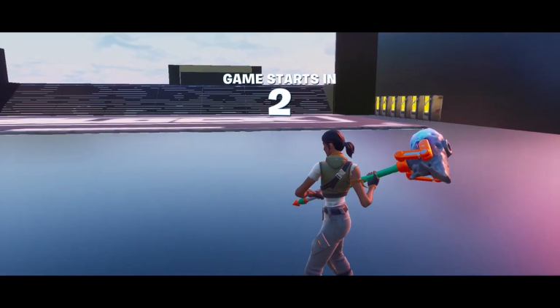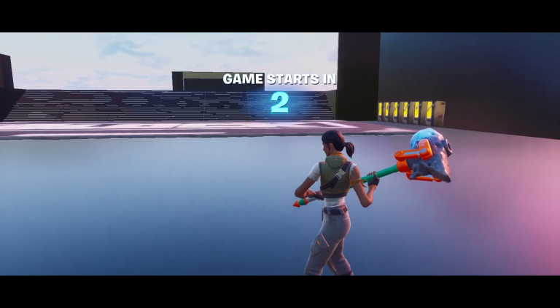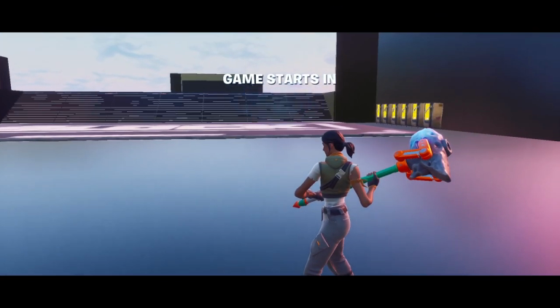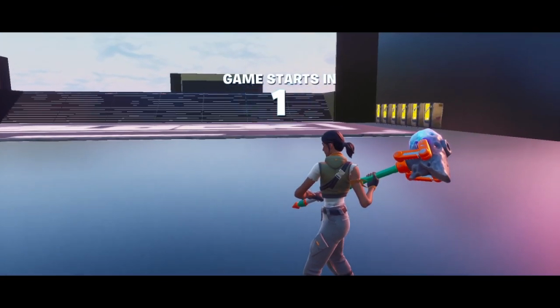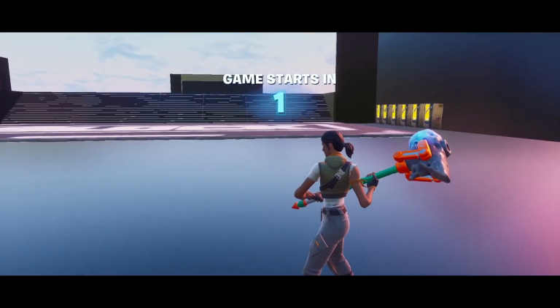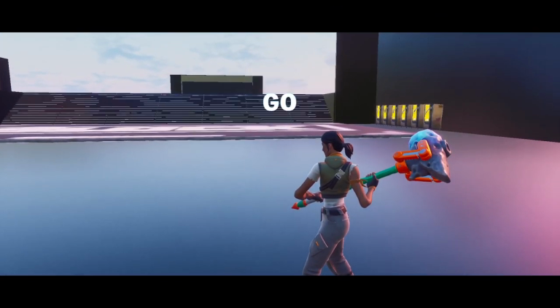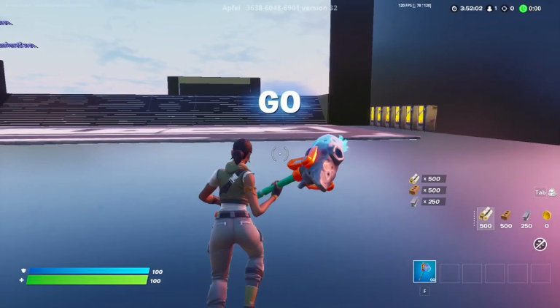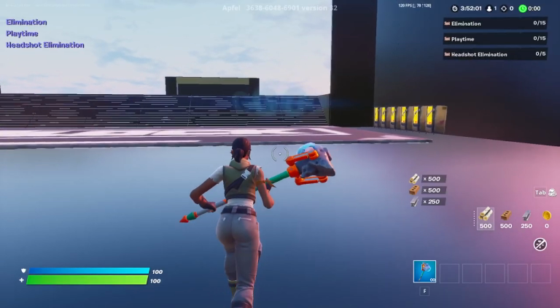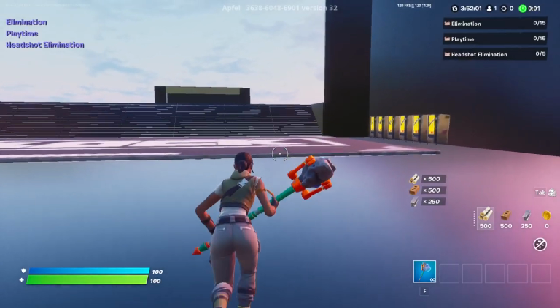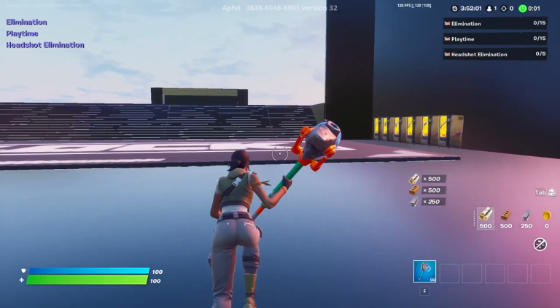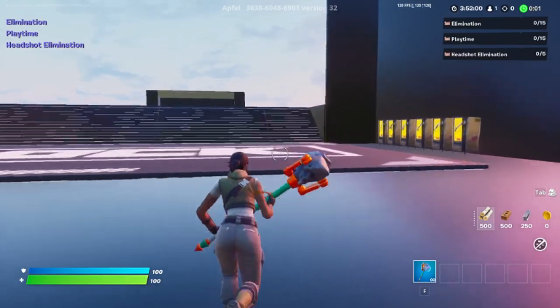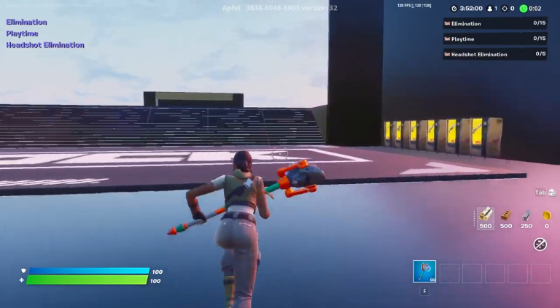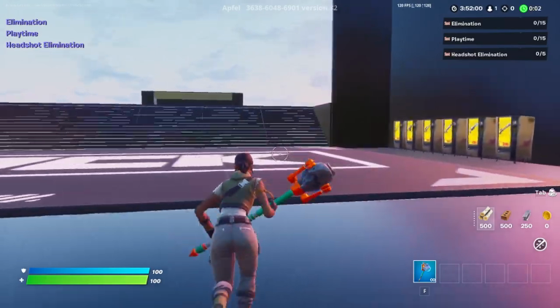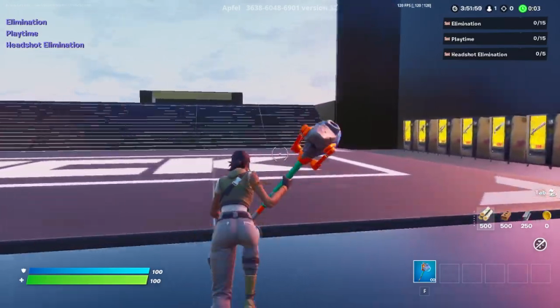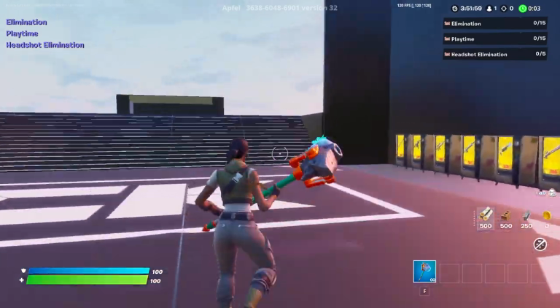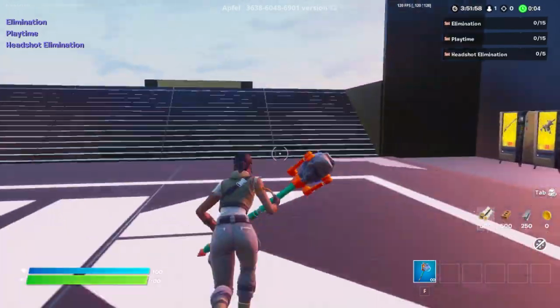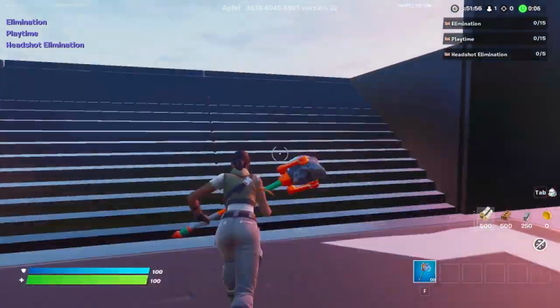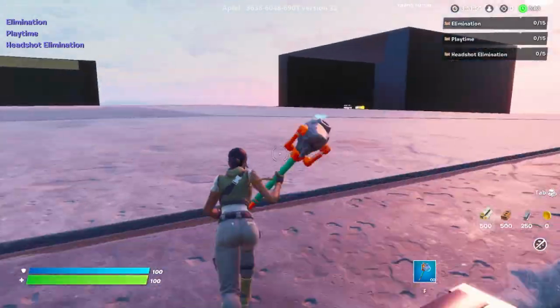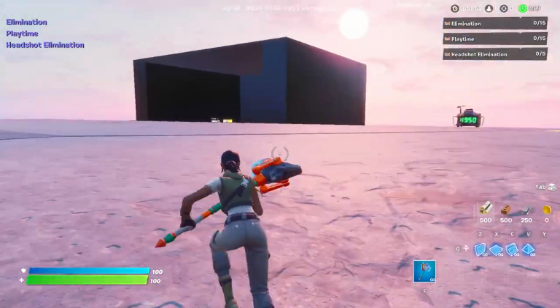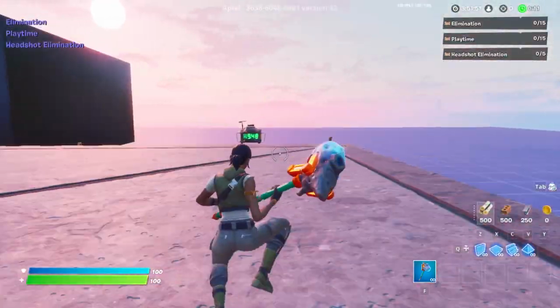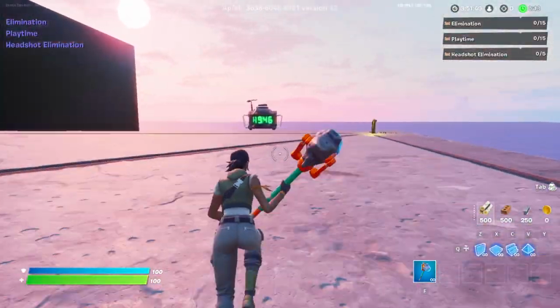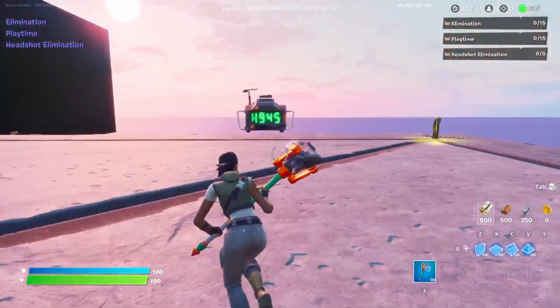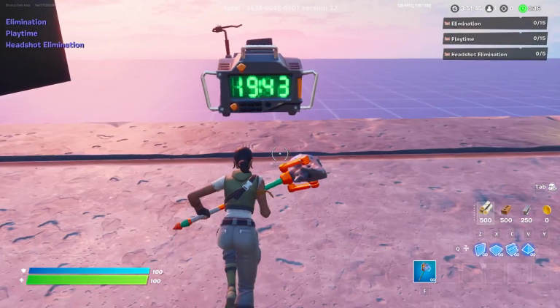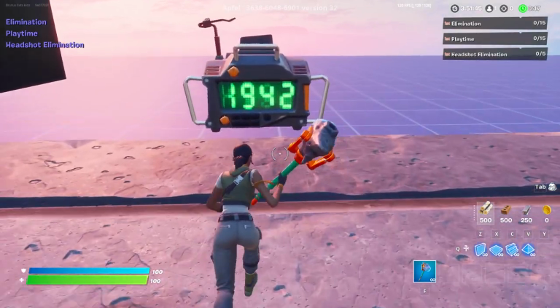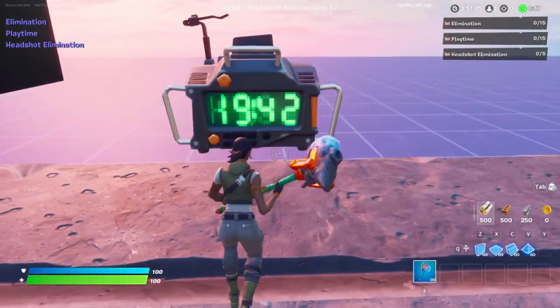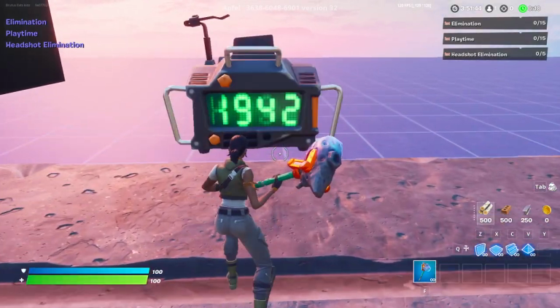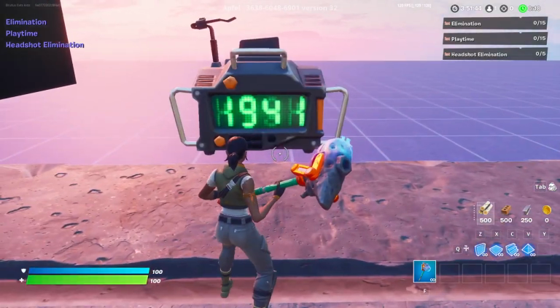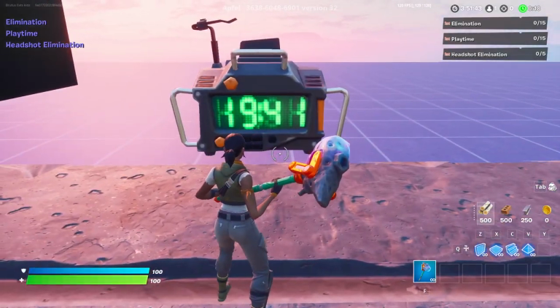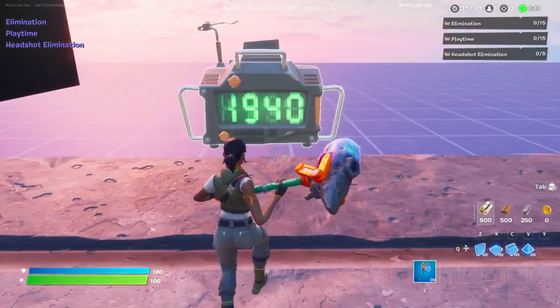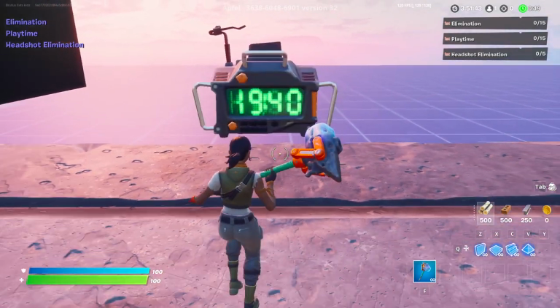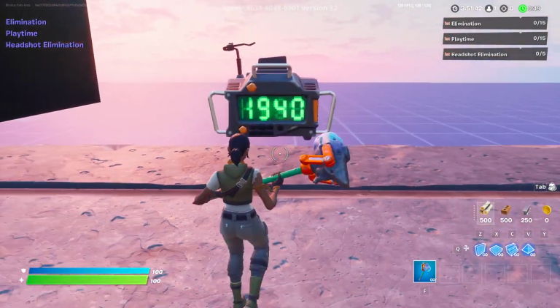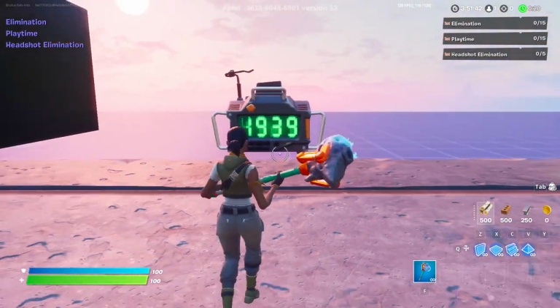Once the game starts, go over to this right side and go up these stairs. Then just run over to this timer right here. Now that you're at the timer, you just want to wait for it to get to zero.